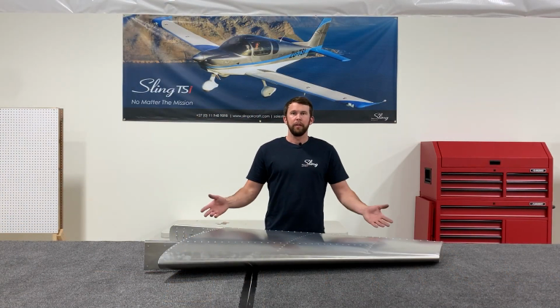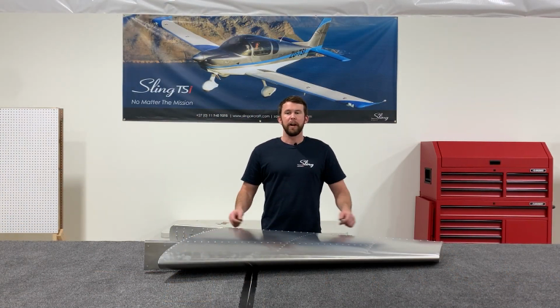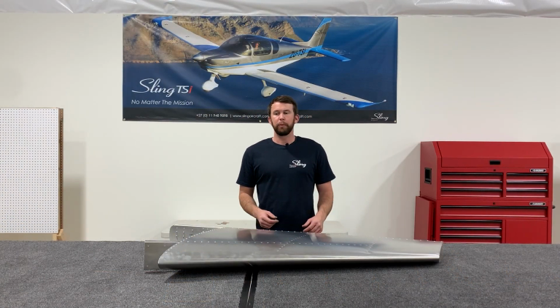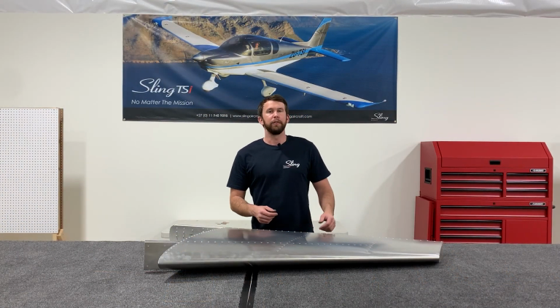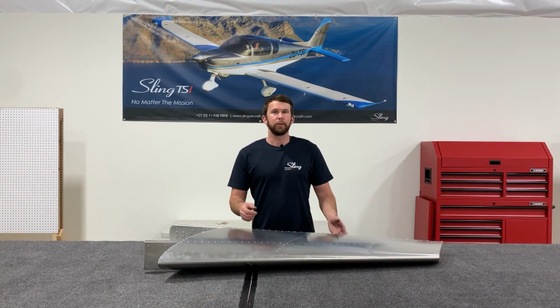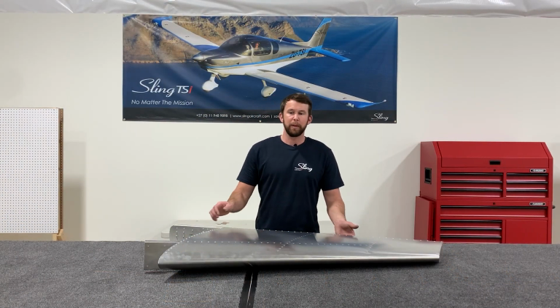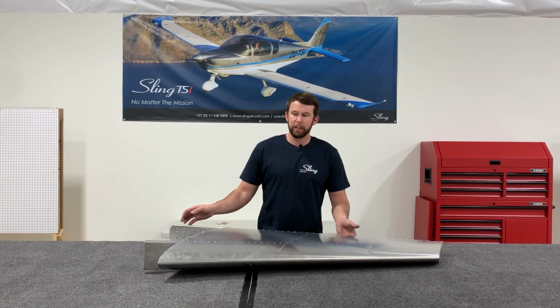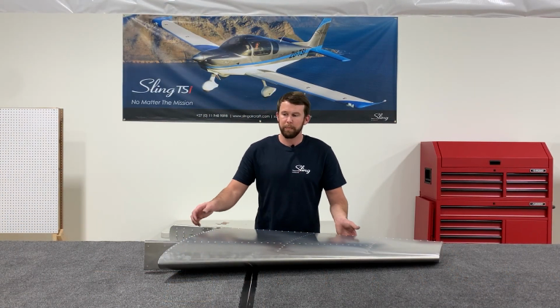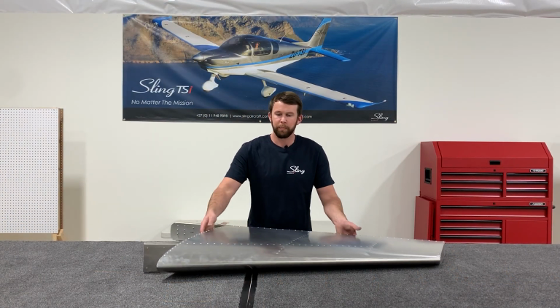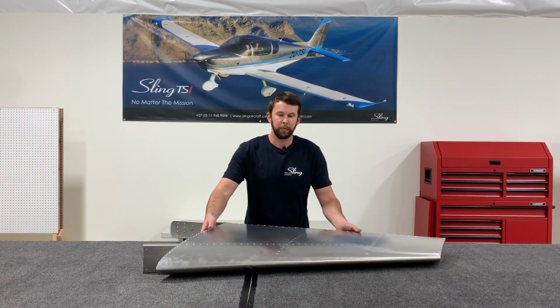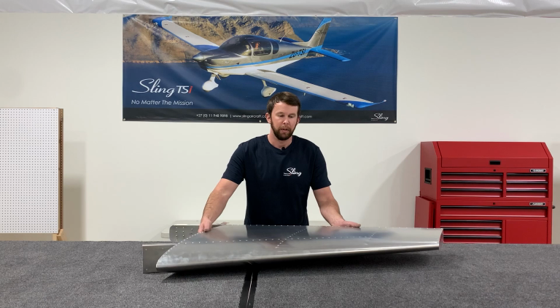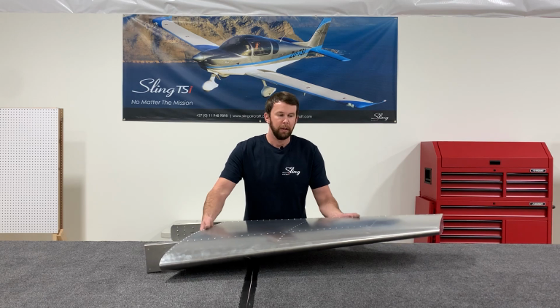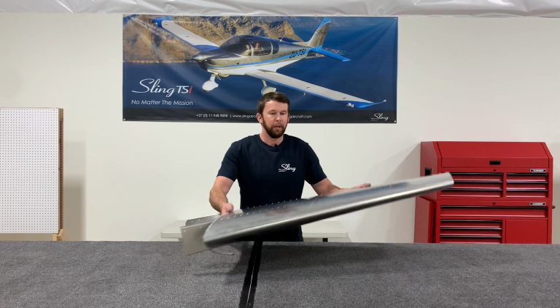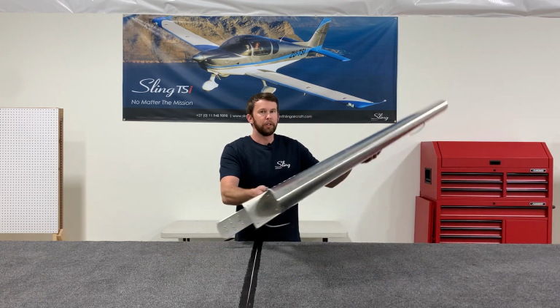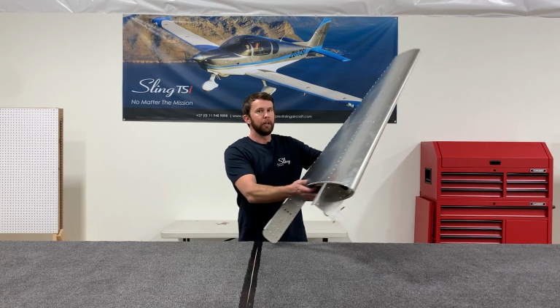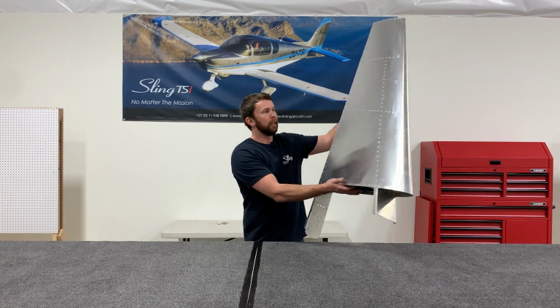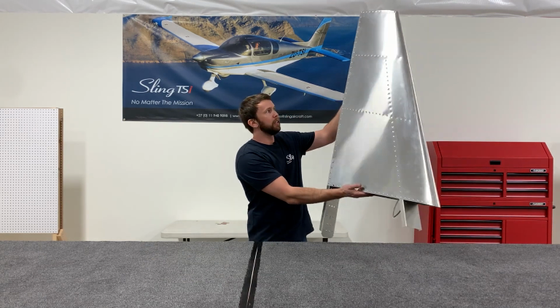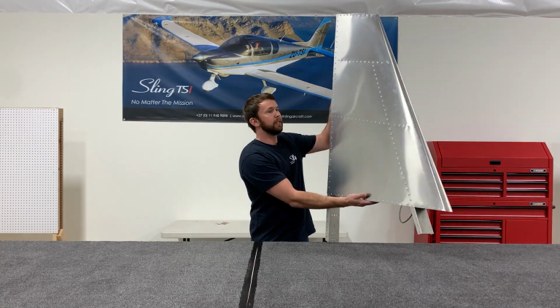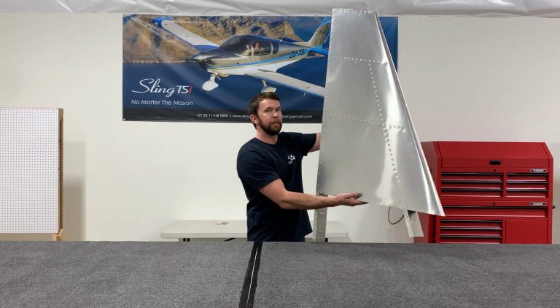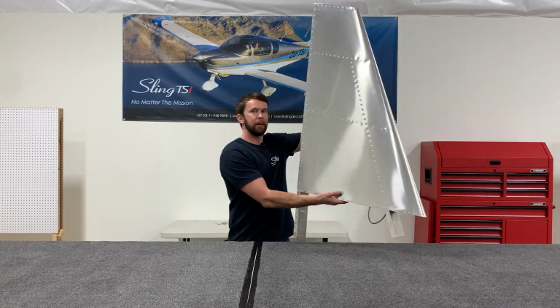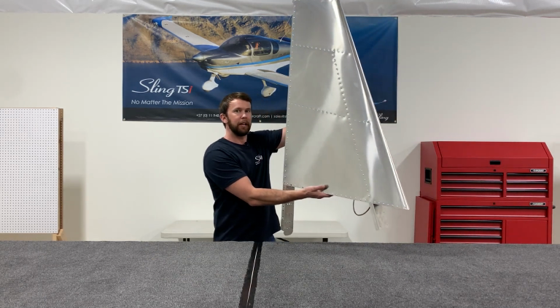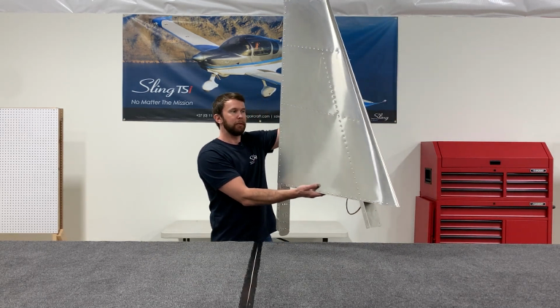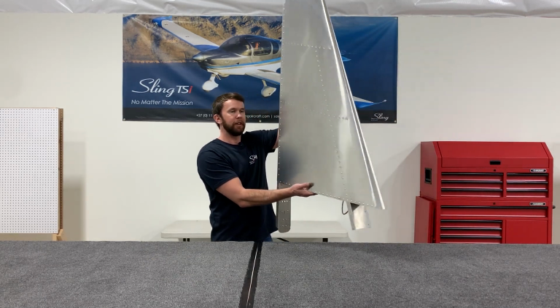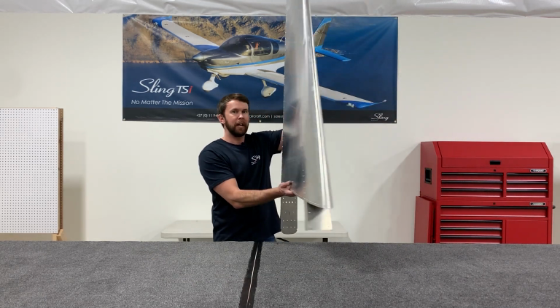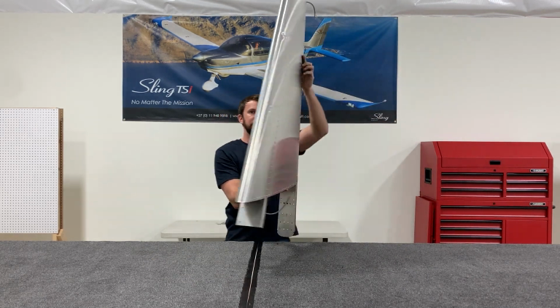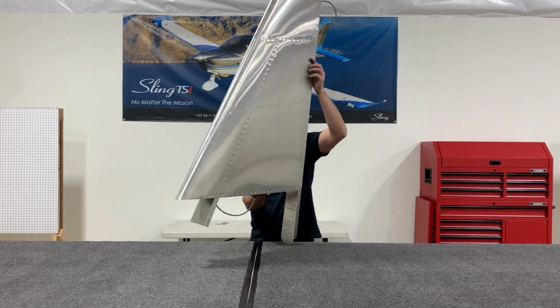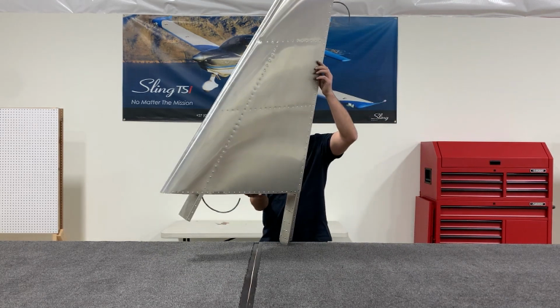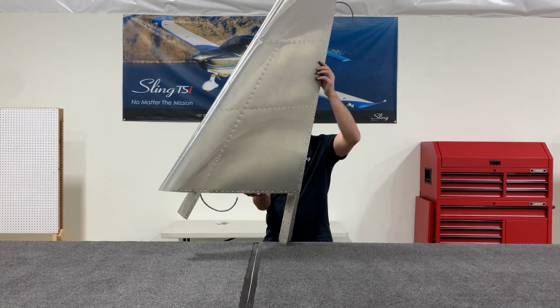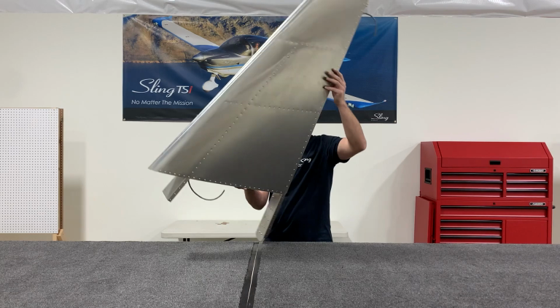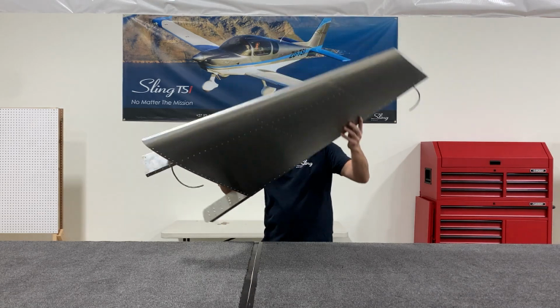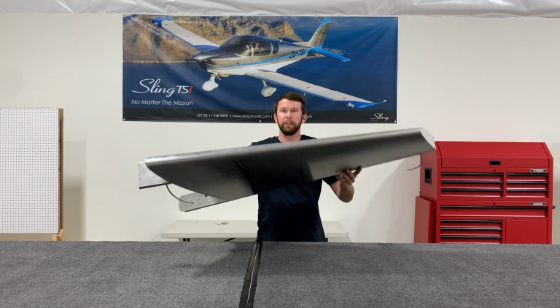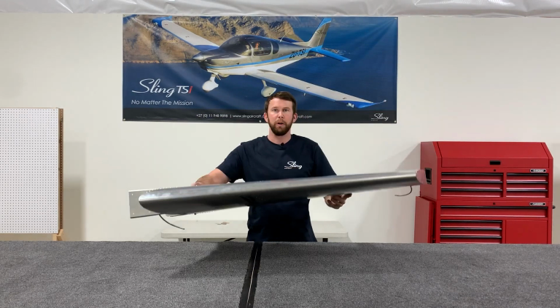You've now completed your vertical stabilizer. It should look like this — a very nice, very rewarding finished part.